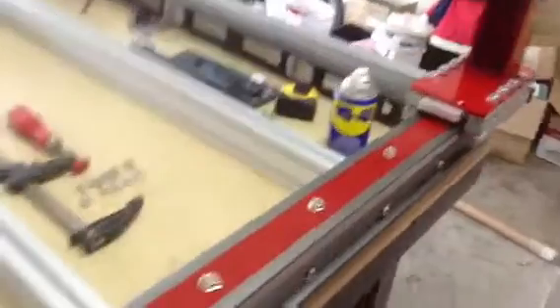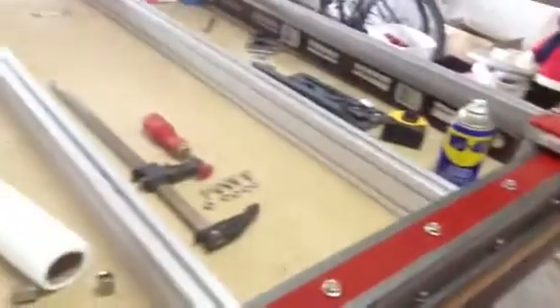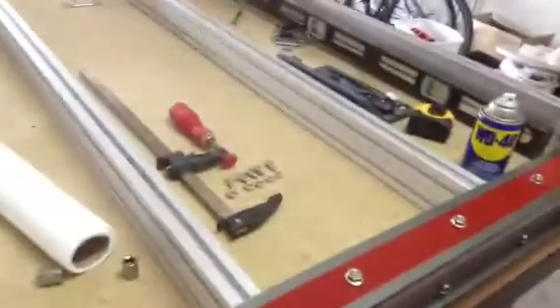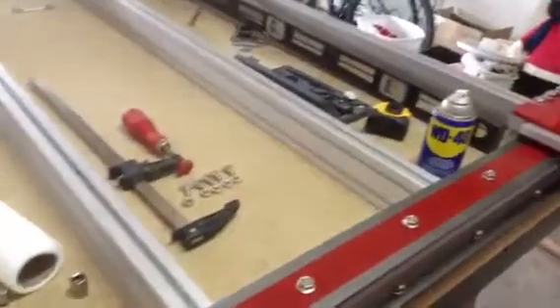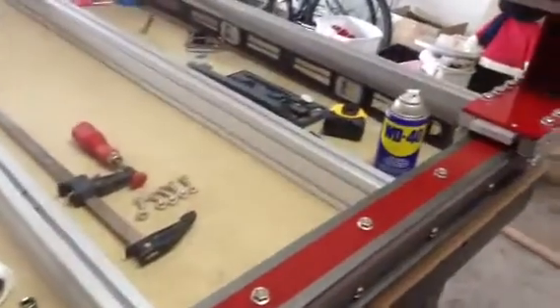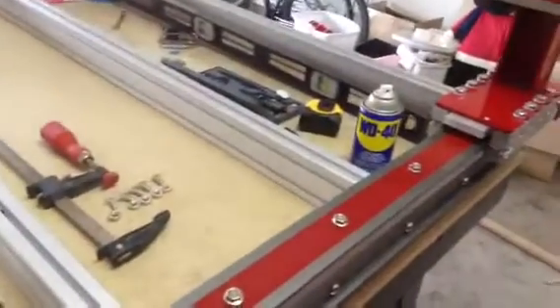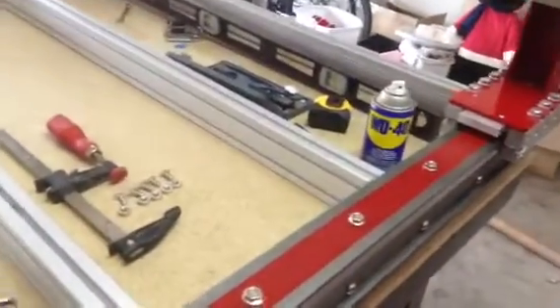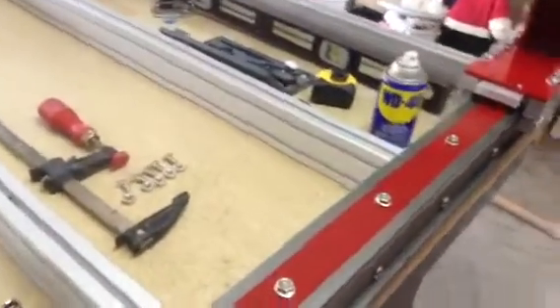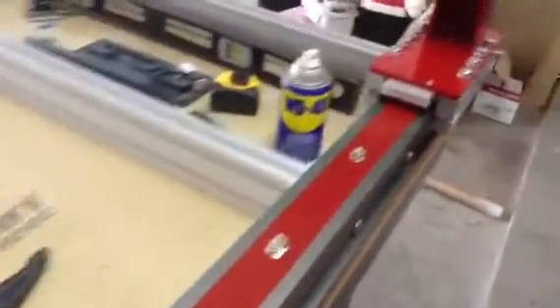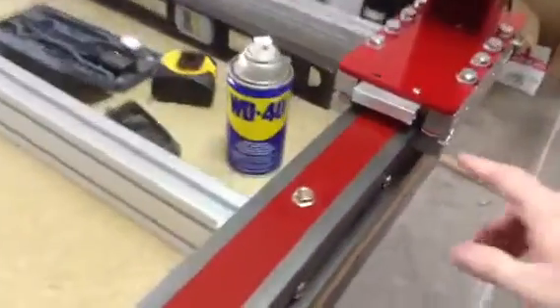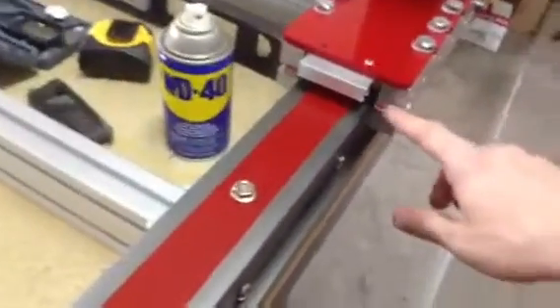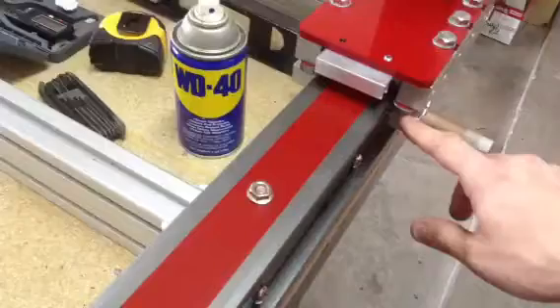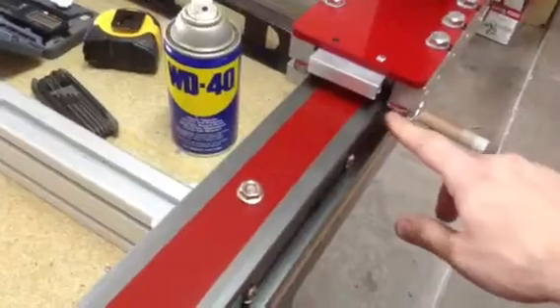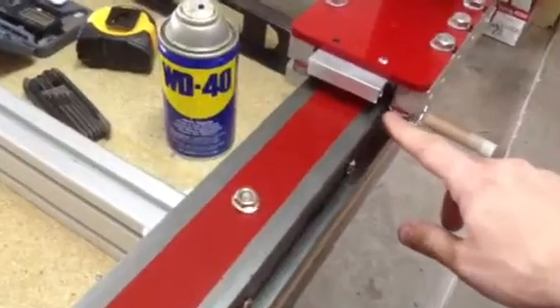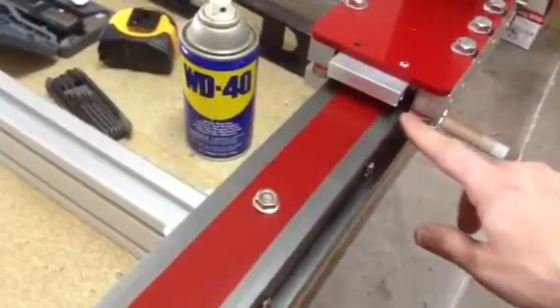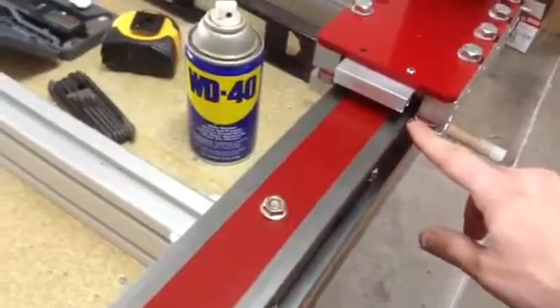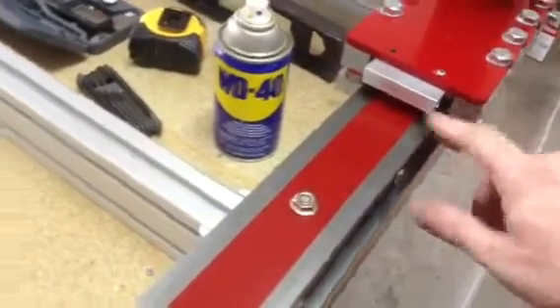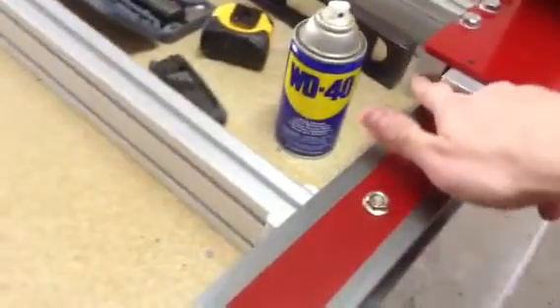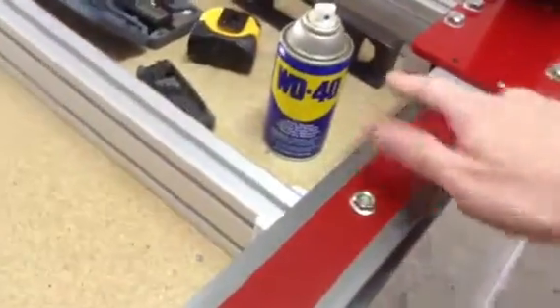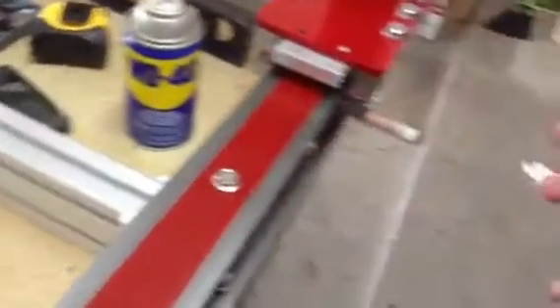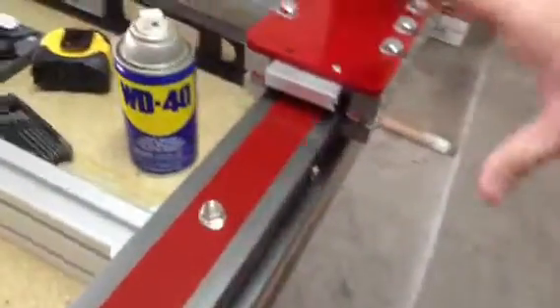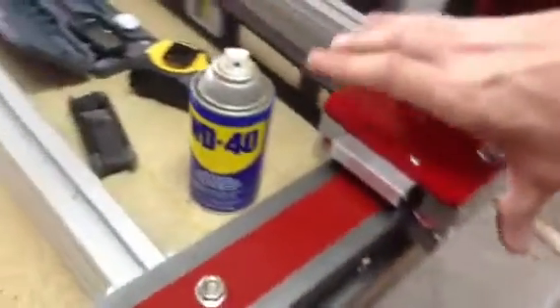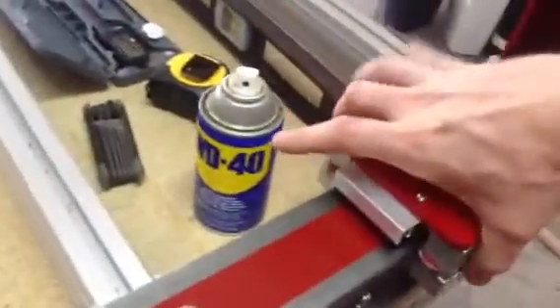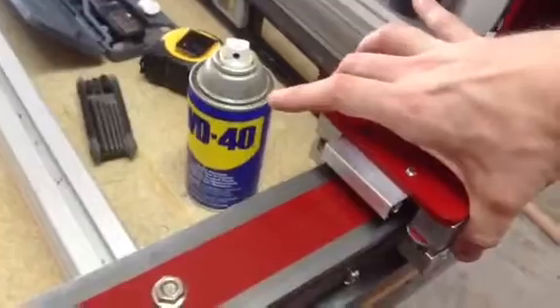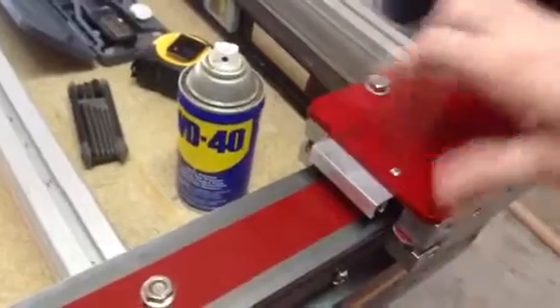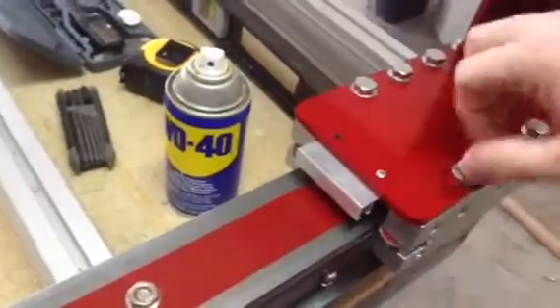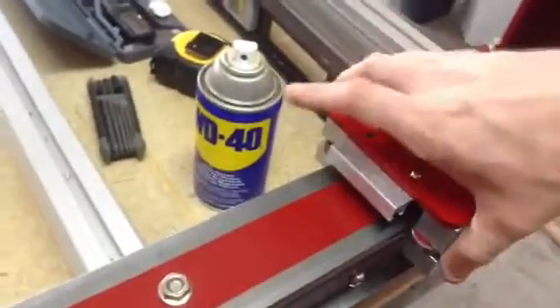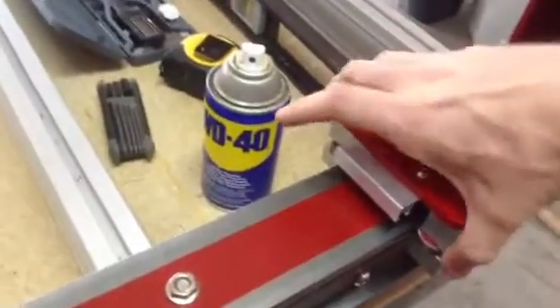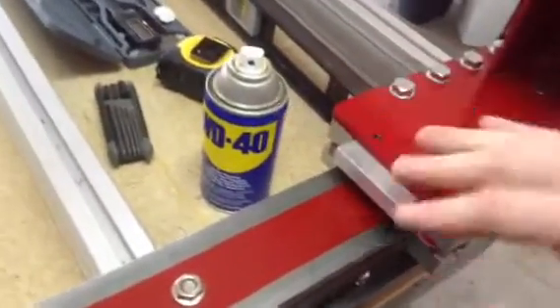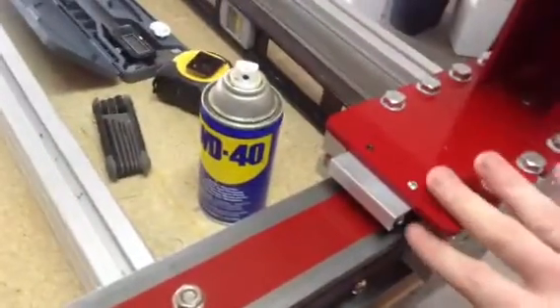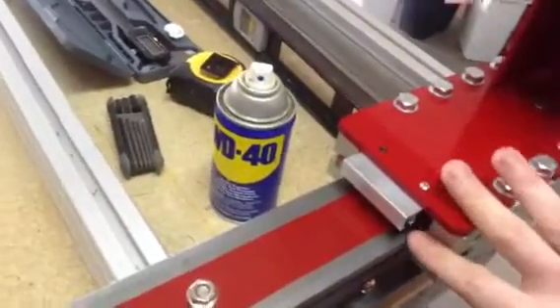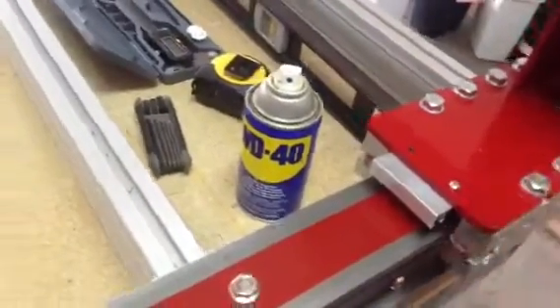Once the gantry was all on, locked in, and tightened up, I noticed a little bit of play in one of my side bearings. I took a clamp, clamped it back on, loosened it up, tightened it together, and that fixed it.